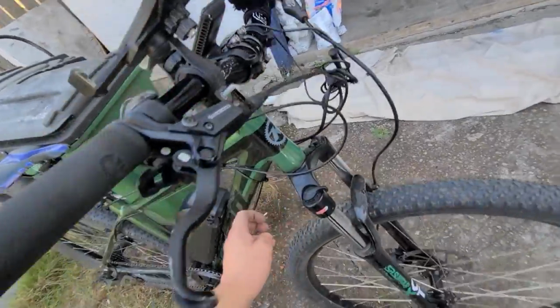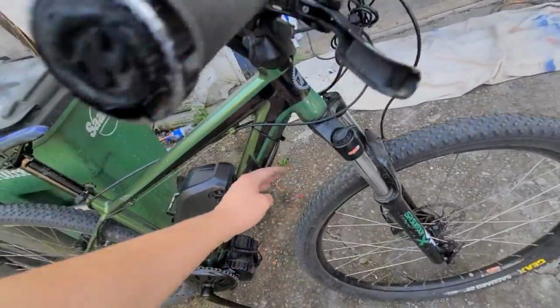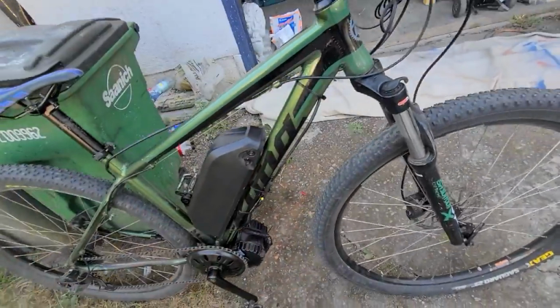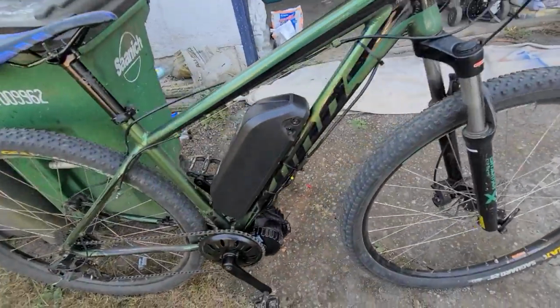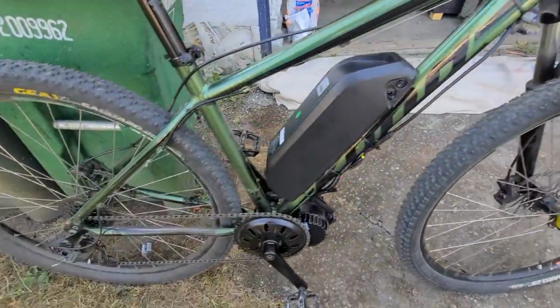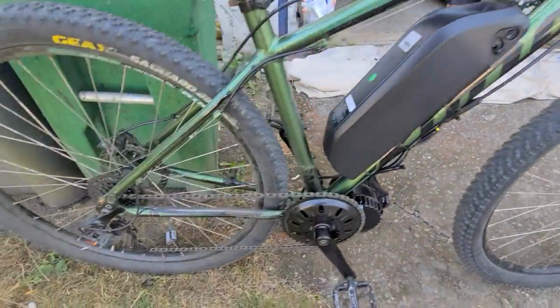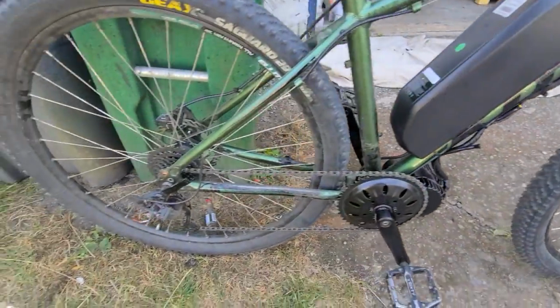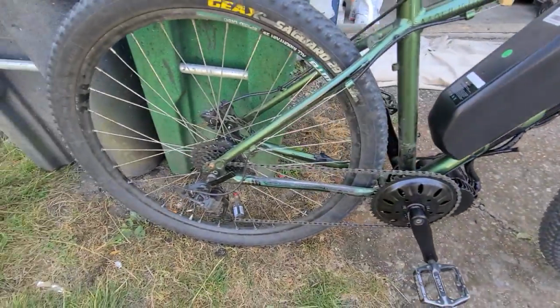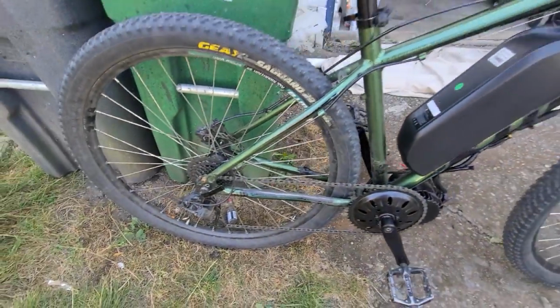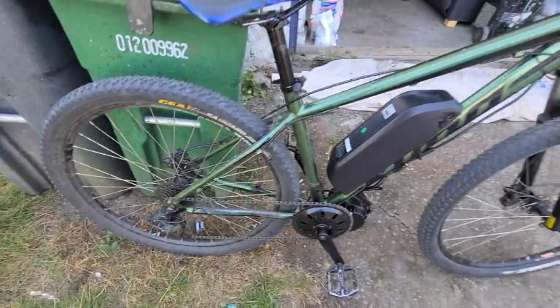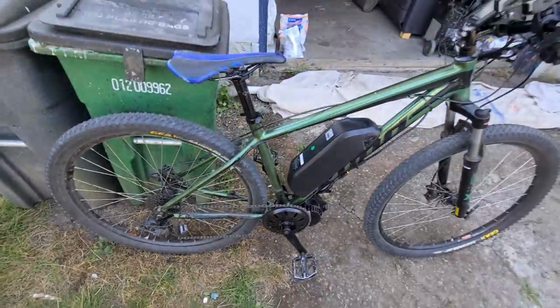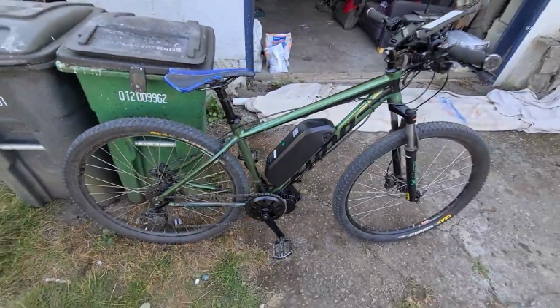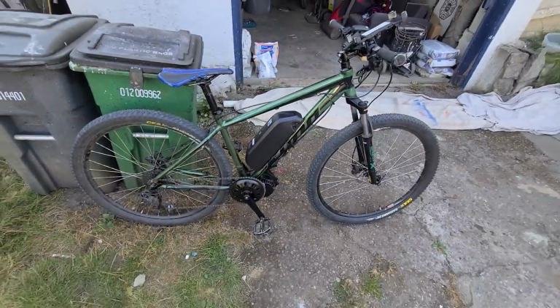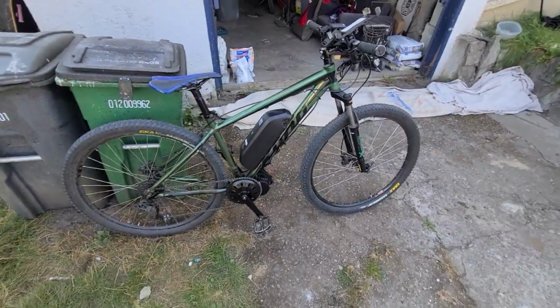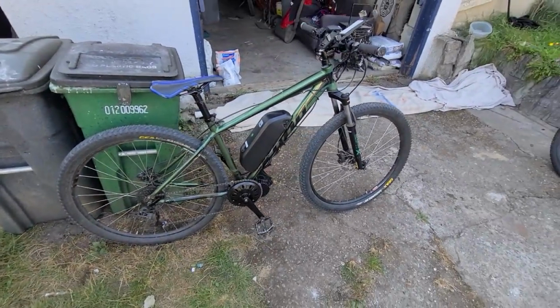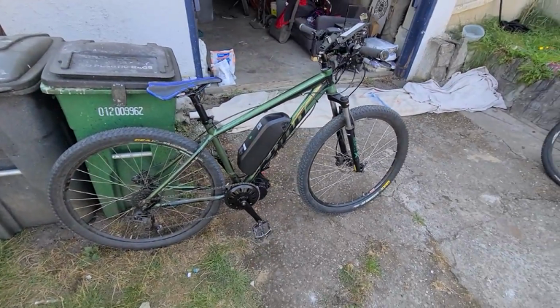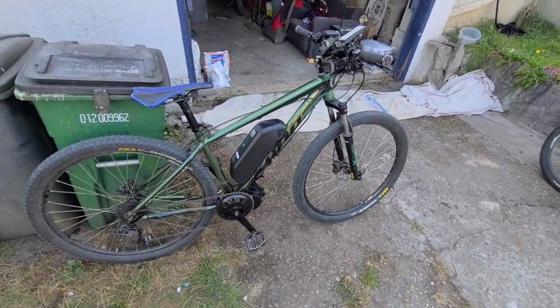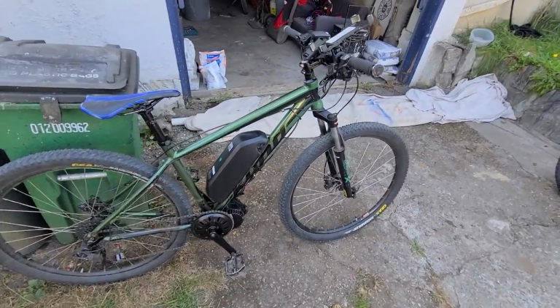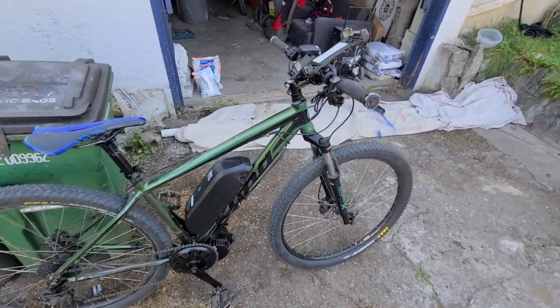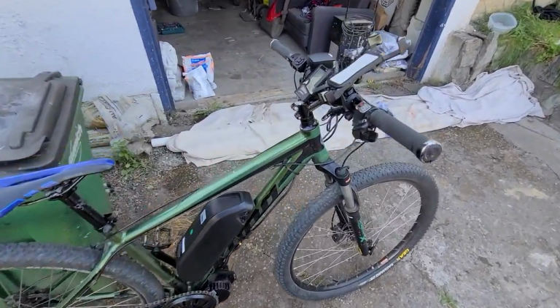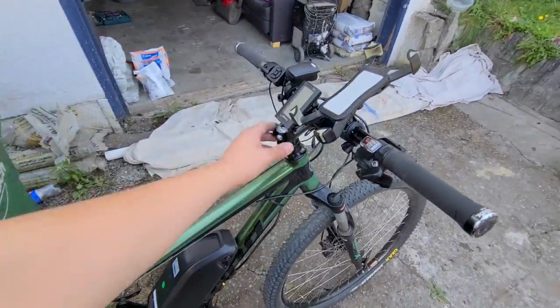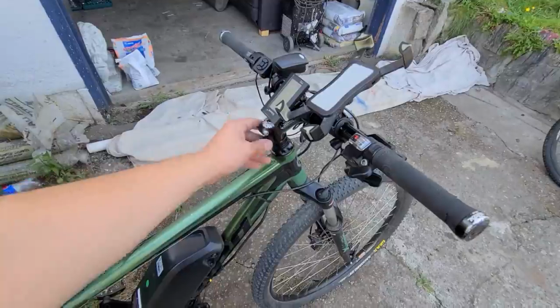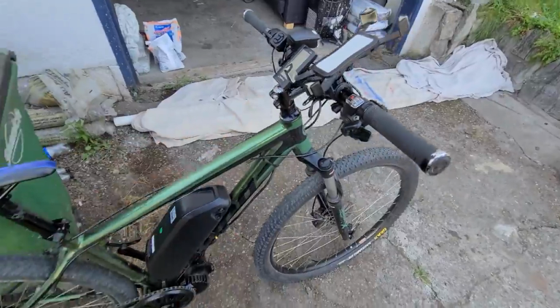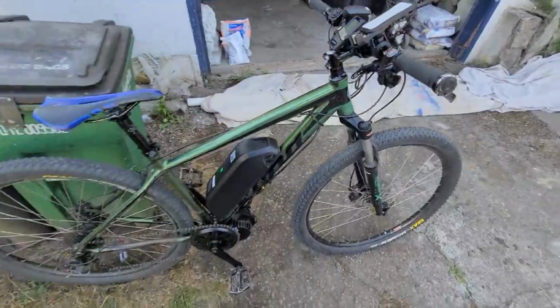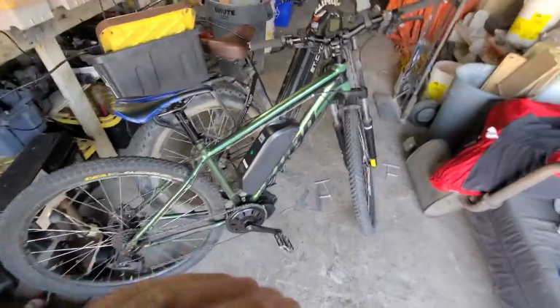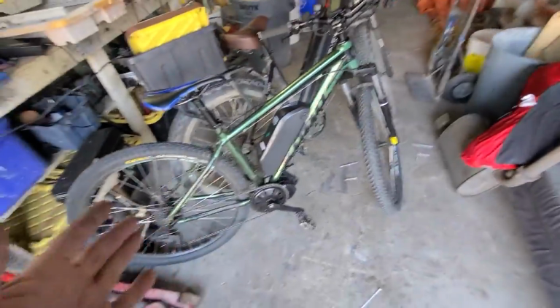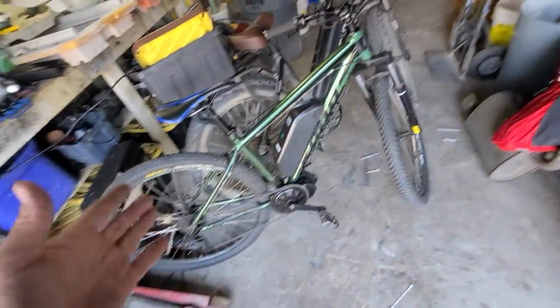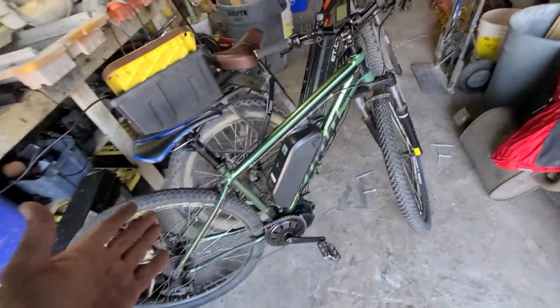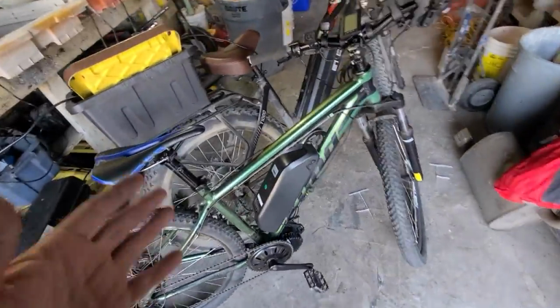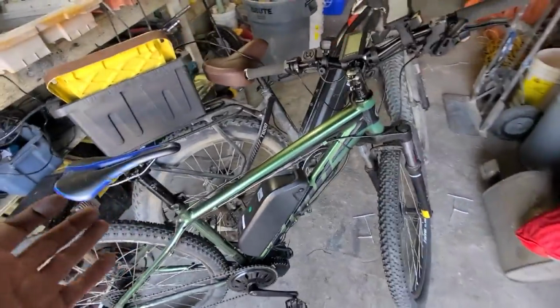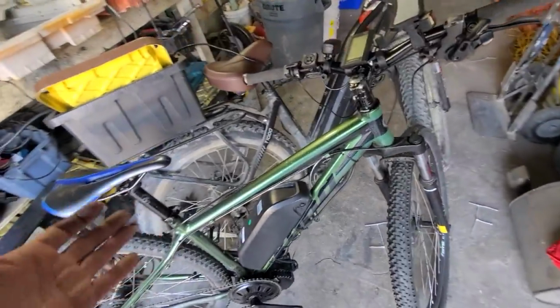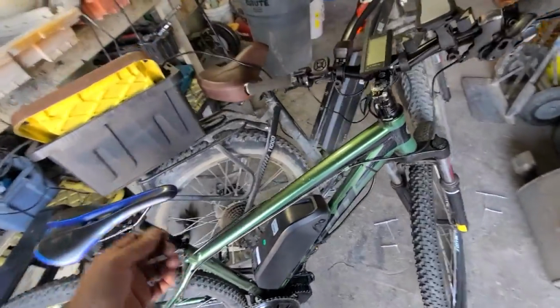For my first ride it goes very fast — 50 kilometers an hour, no problem. I was really torn between getting the 750-watt and the 1000-watt.